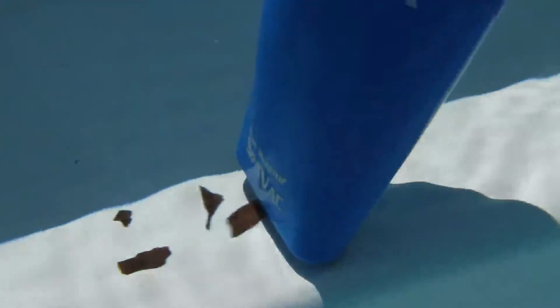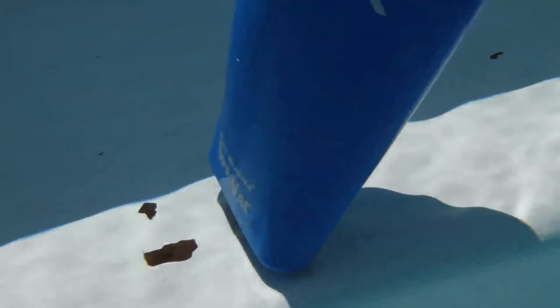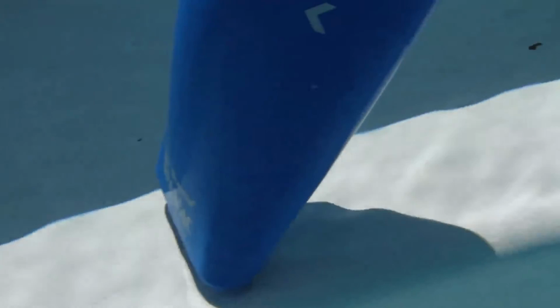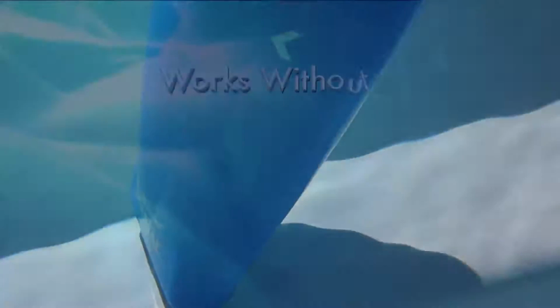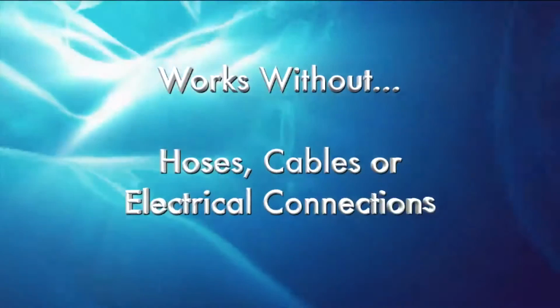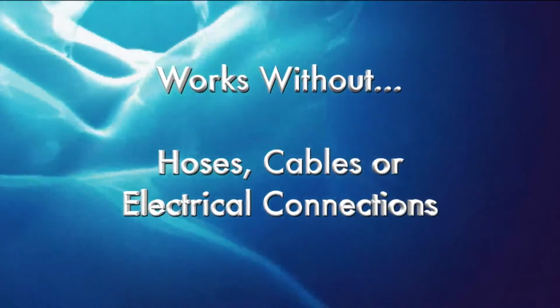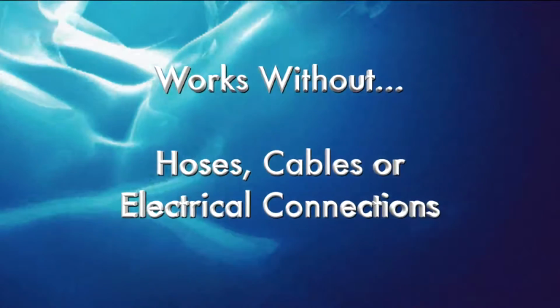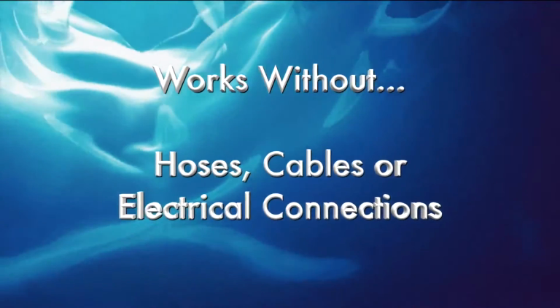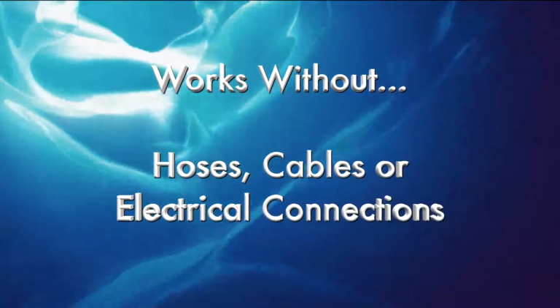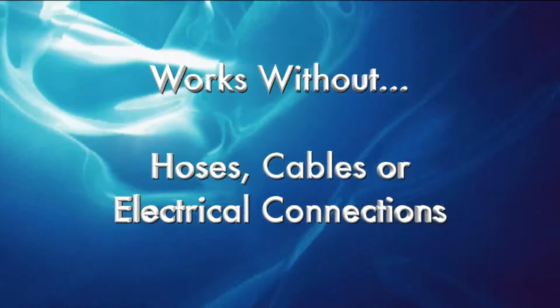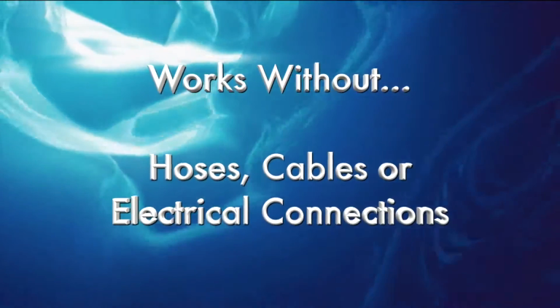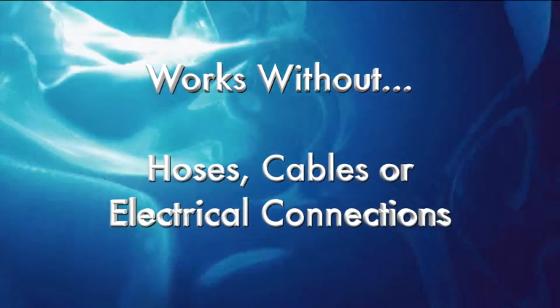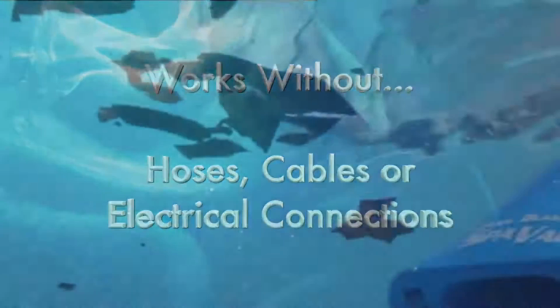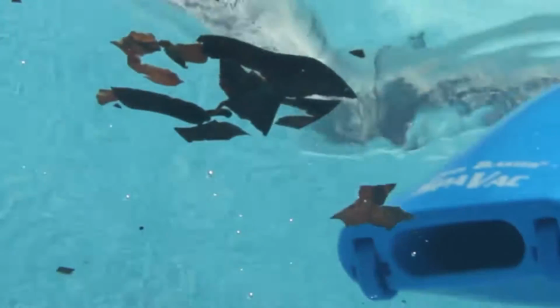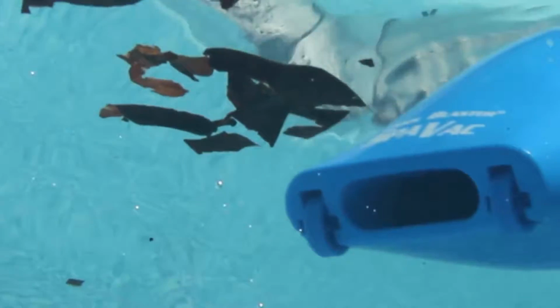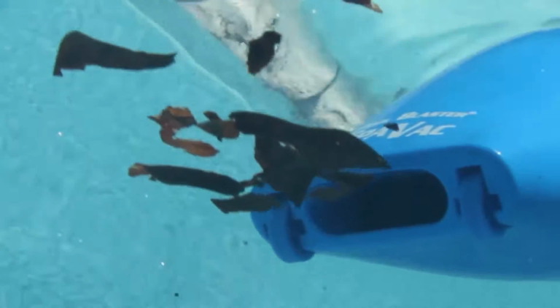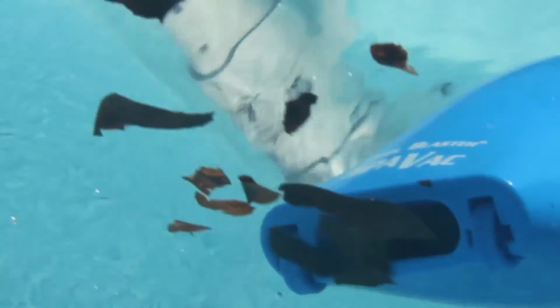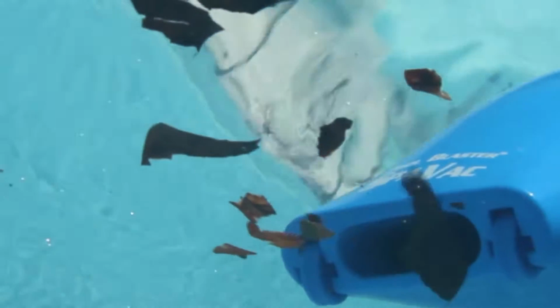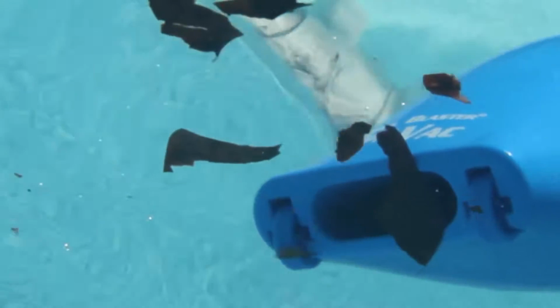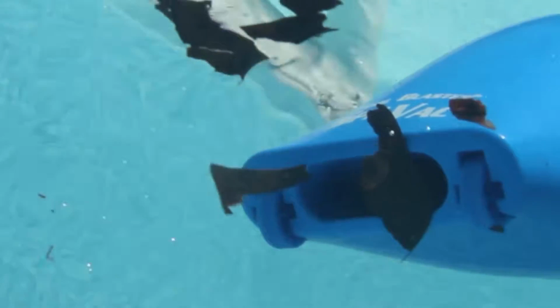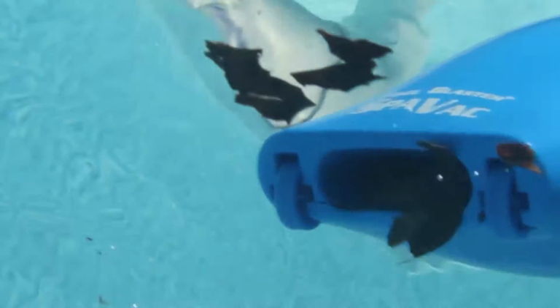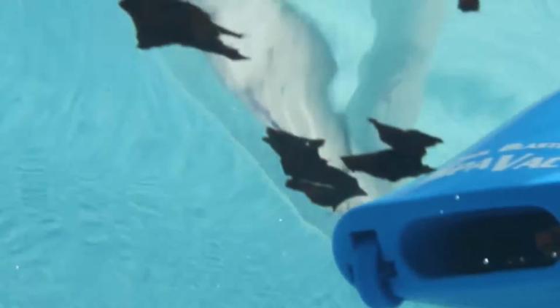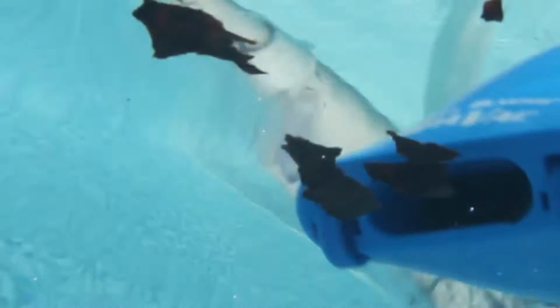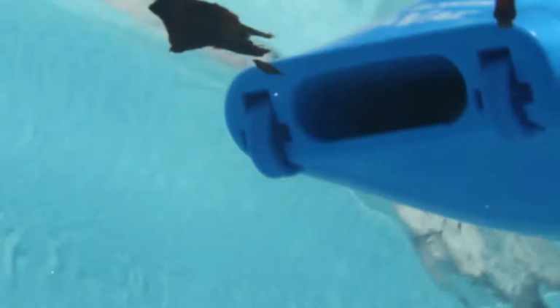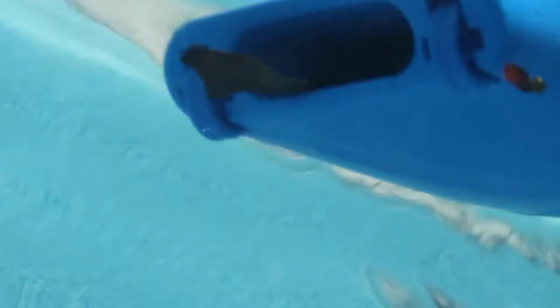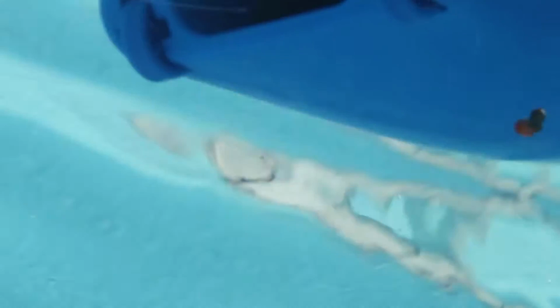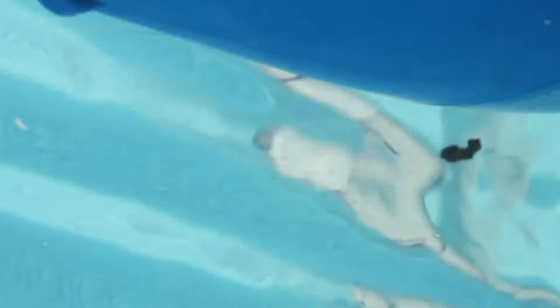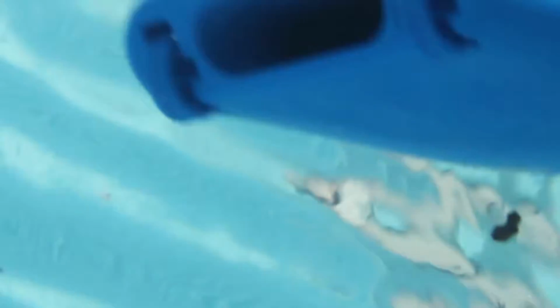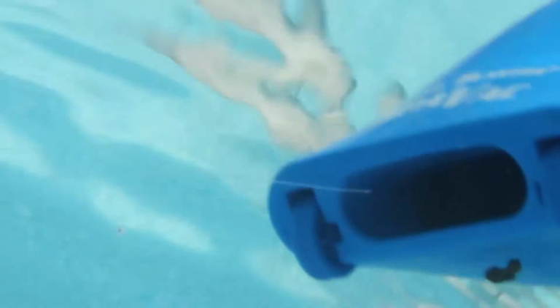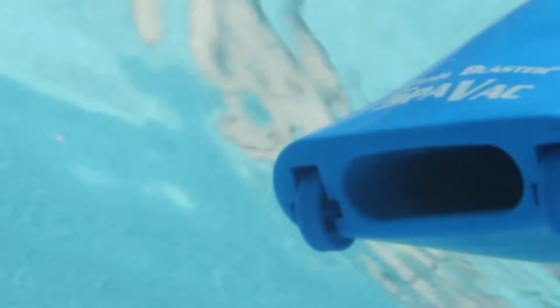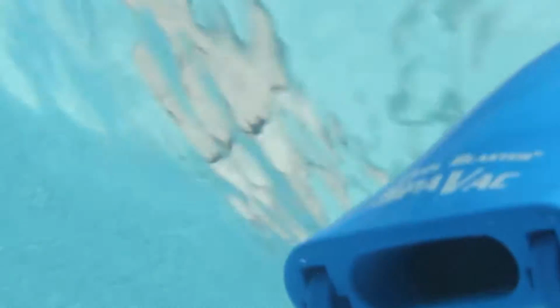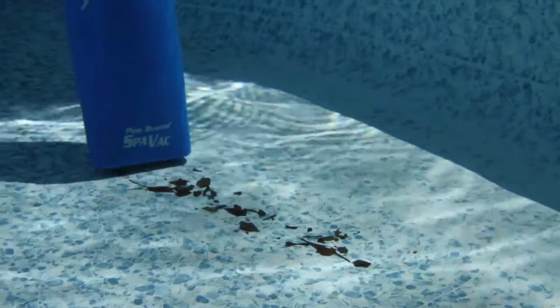It works perfectly without hoses, cables, or electrical connections of any kind. The SpaVac Ultra is battery operated and will vacuum all types of dirt and debris for up to one and a half hours of continuous use.